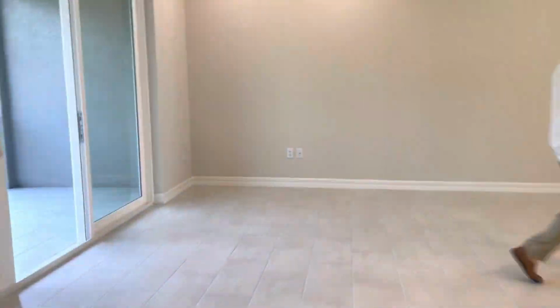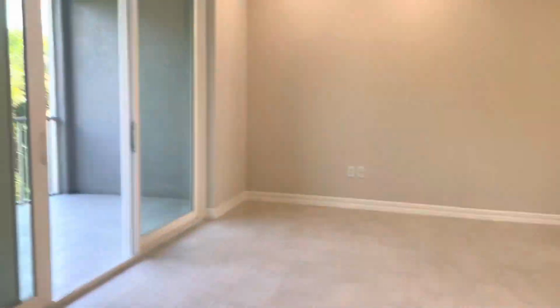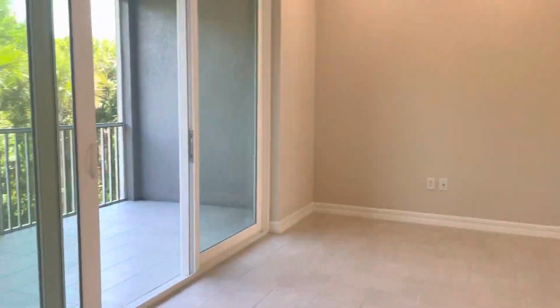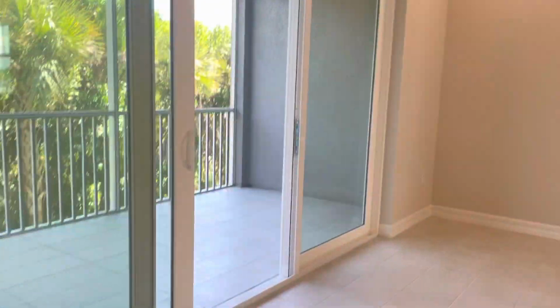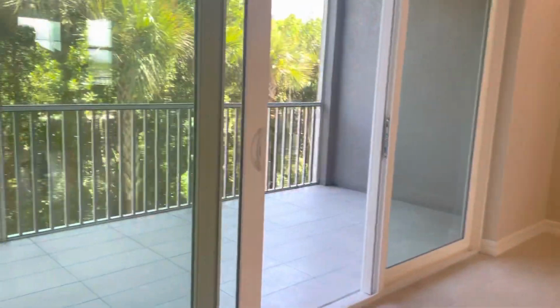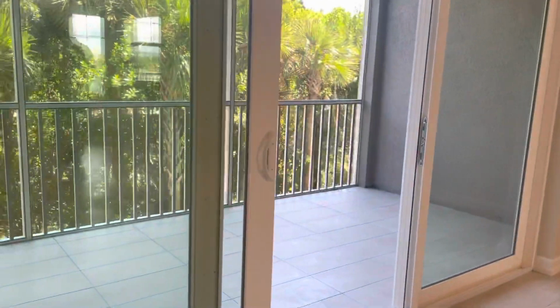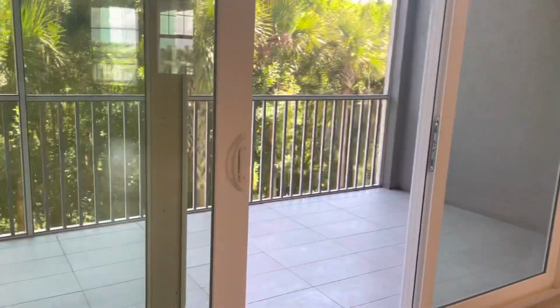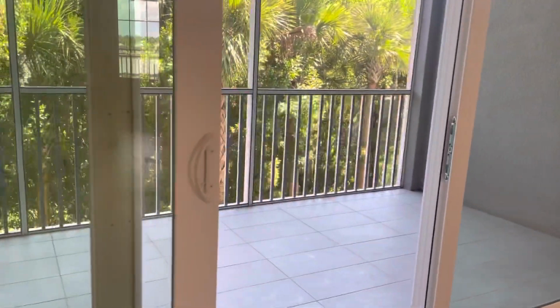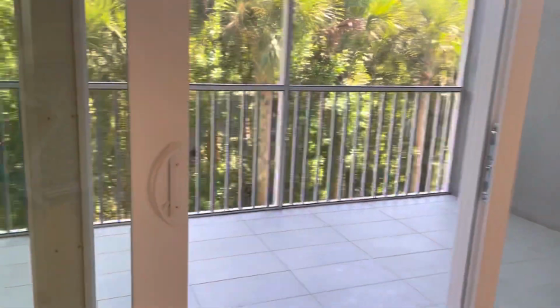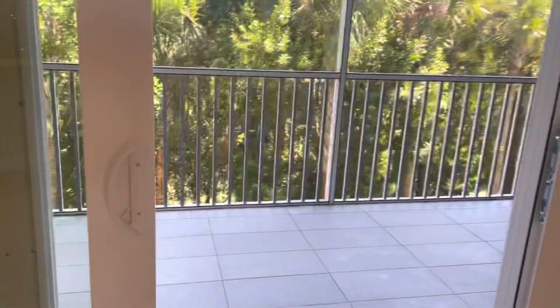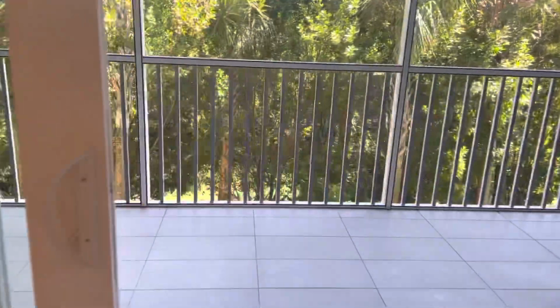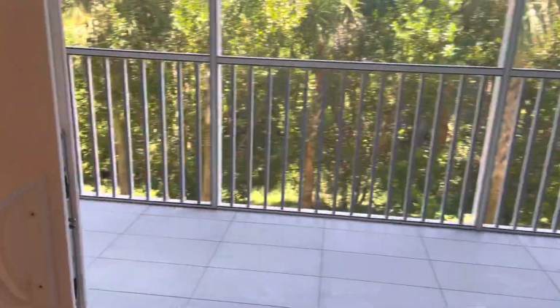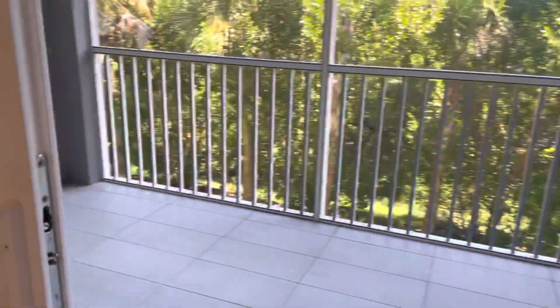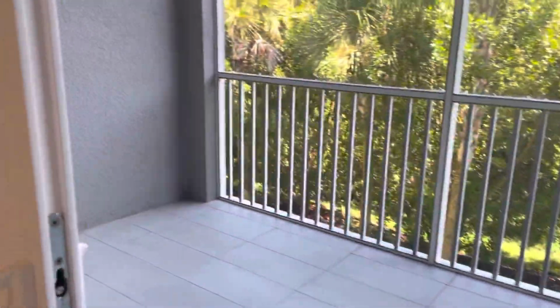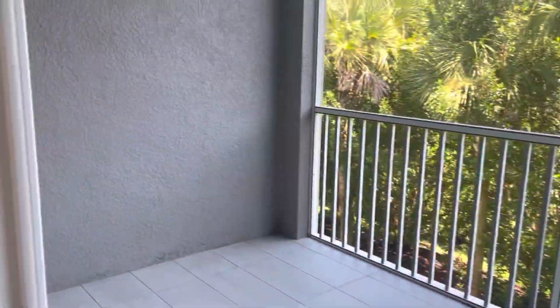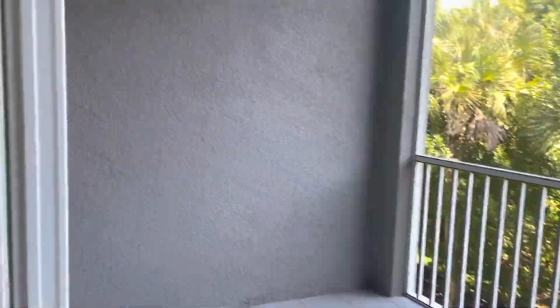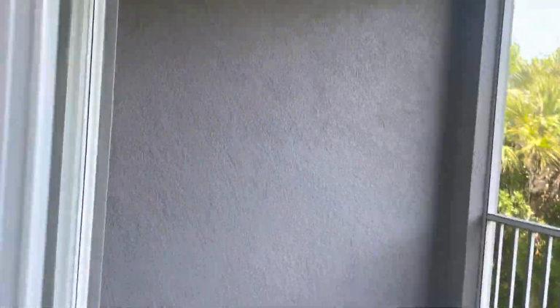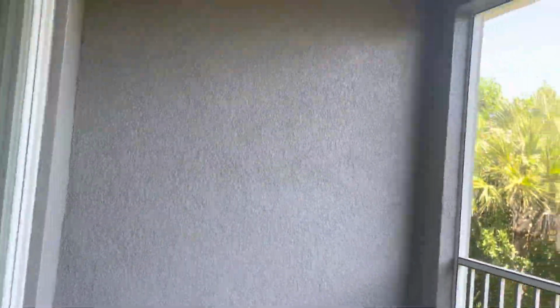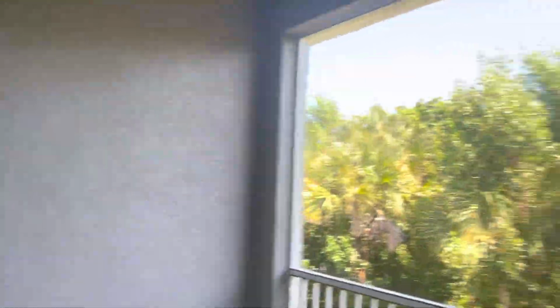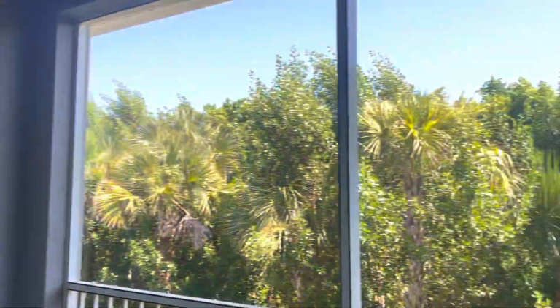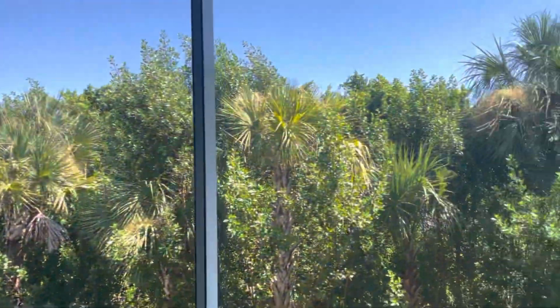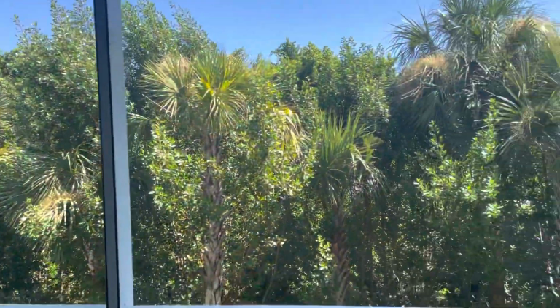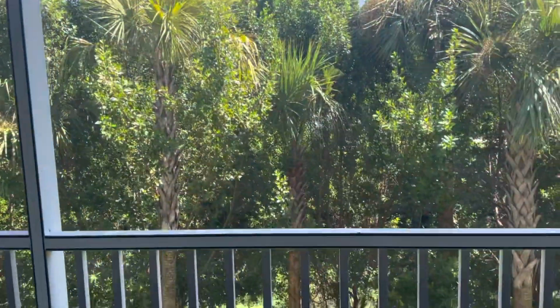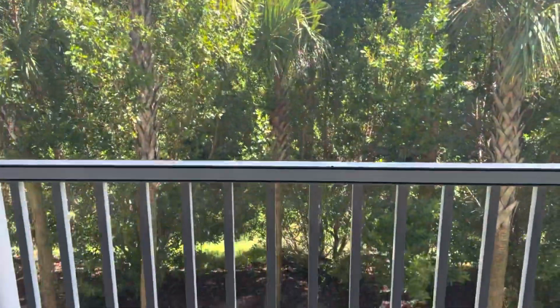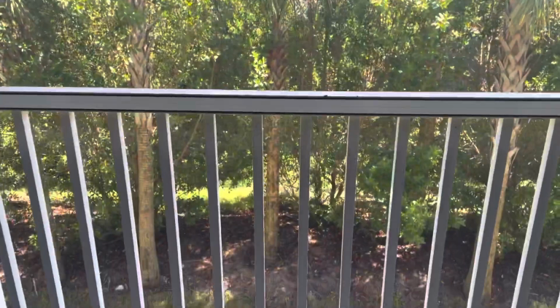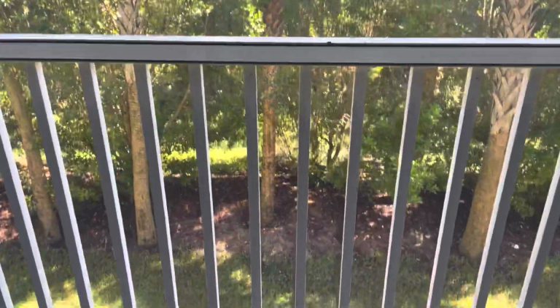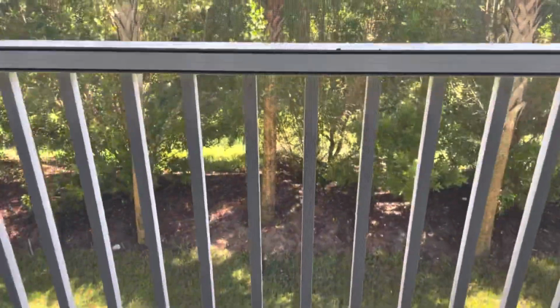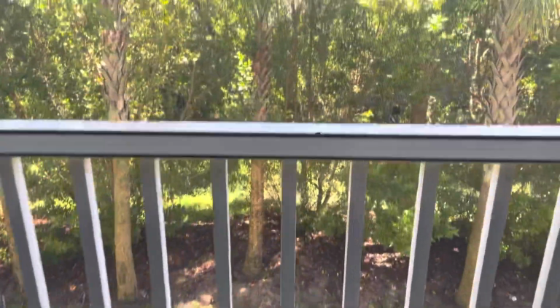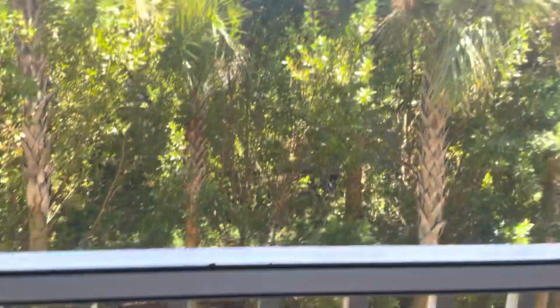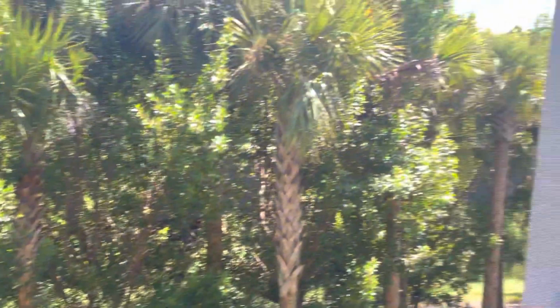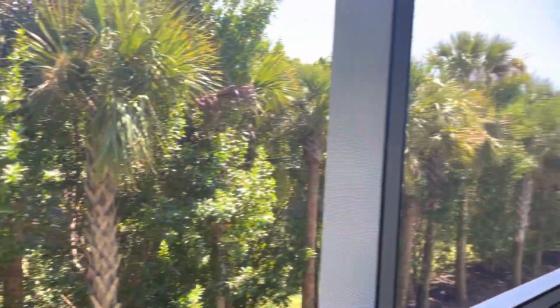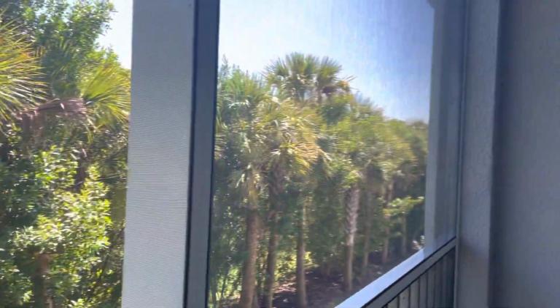Thank you — hurricane-rated doors. And this backs up to a preserve, so it's very quiet back here.